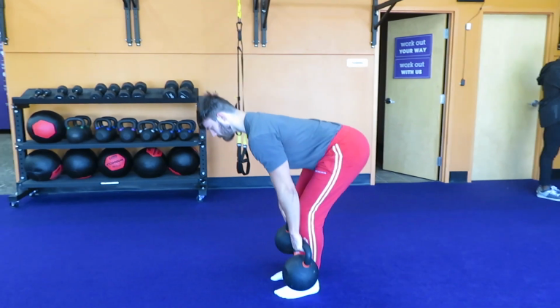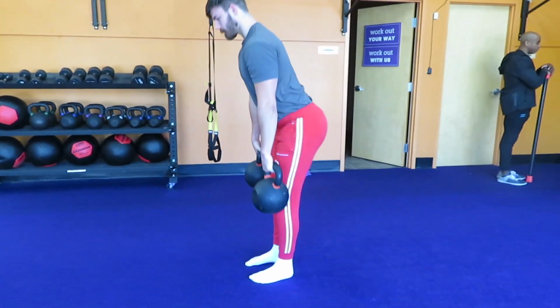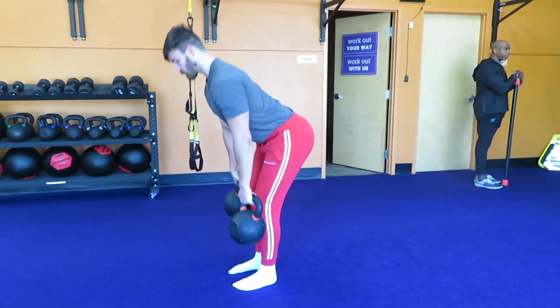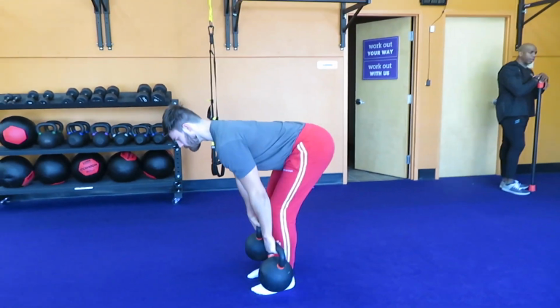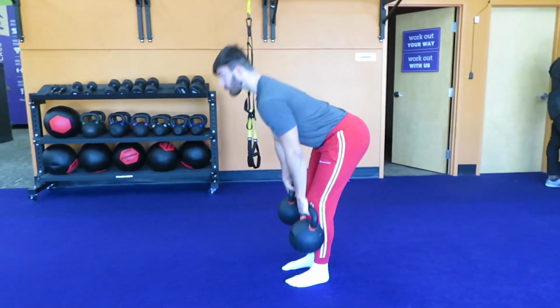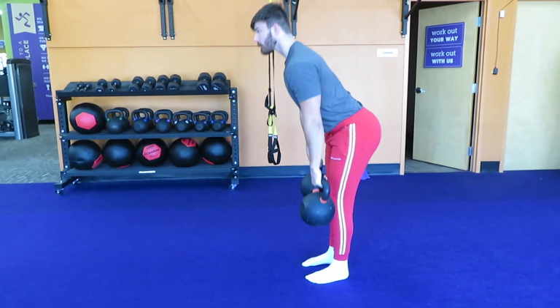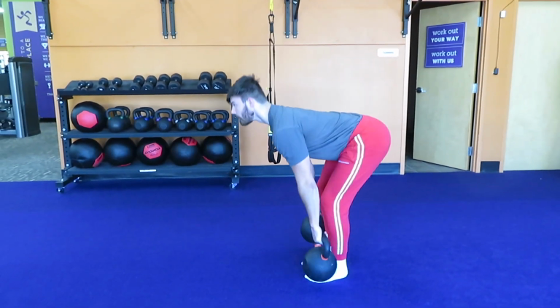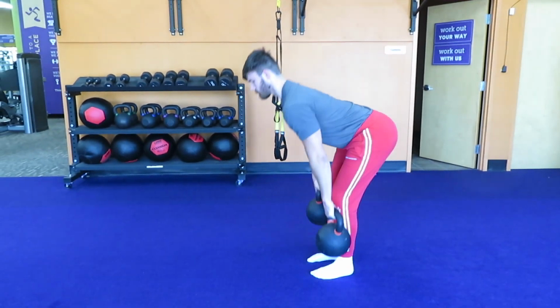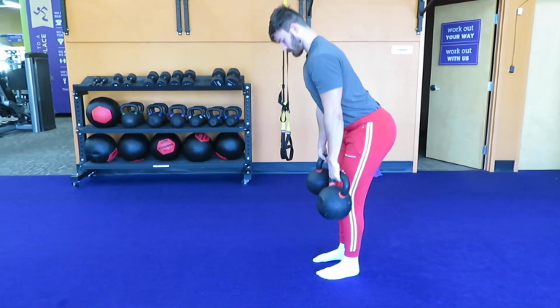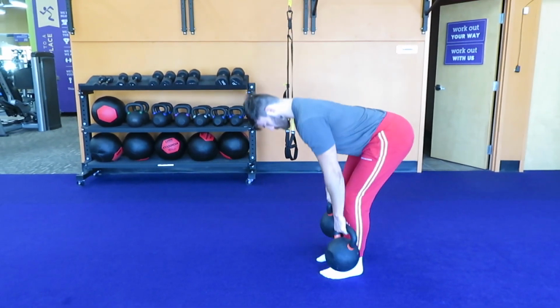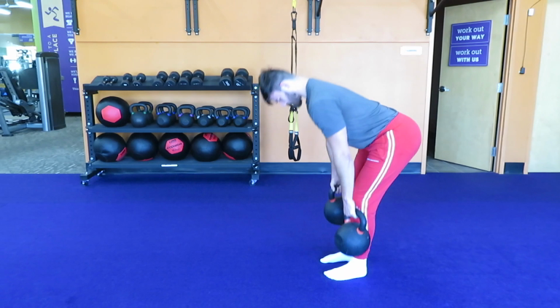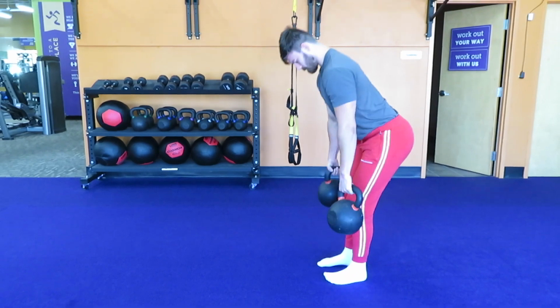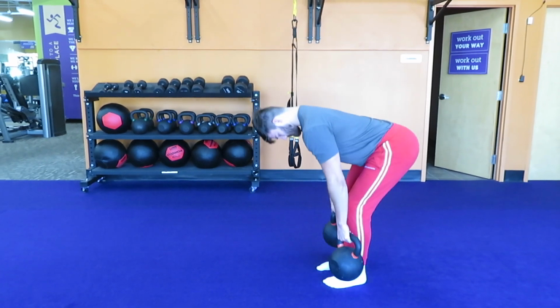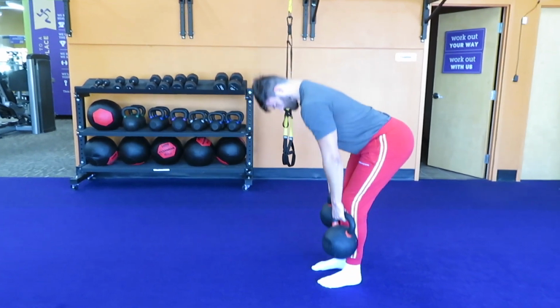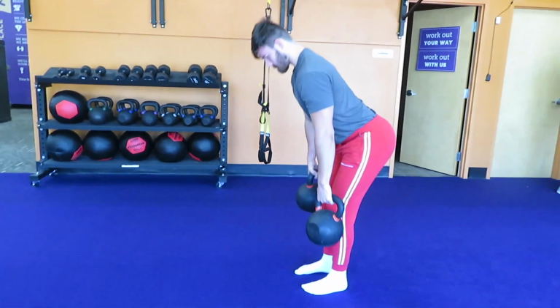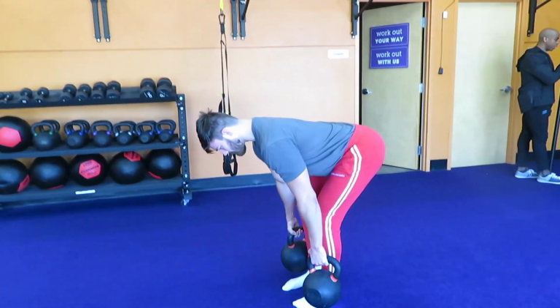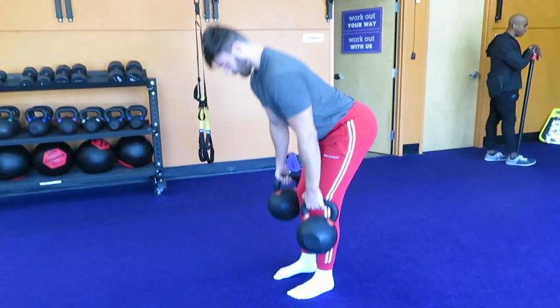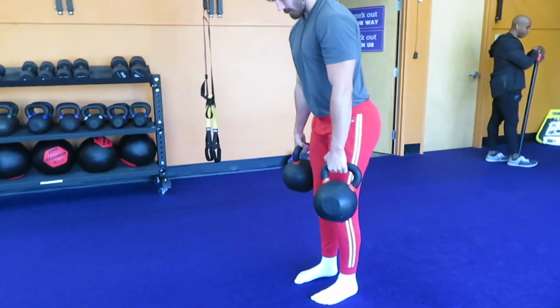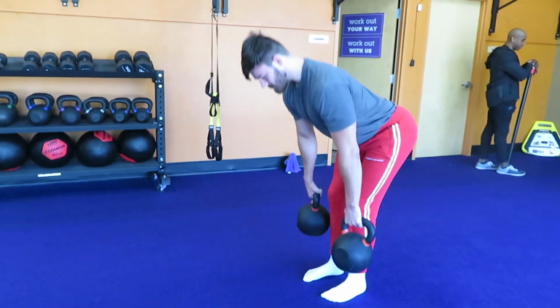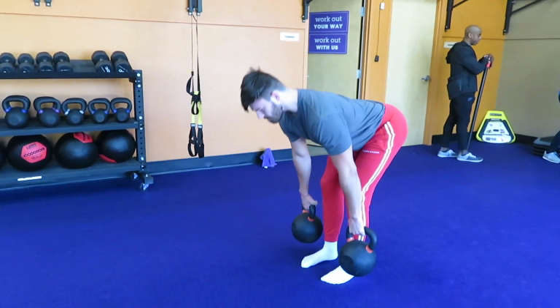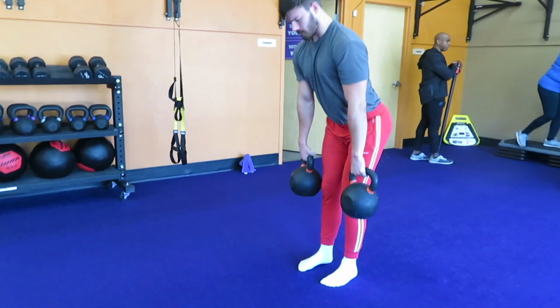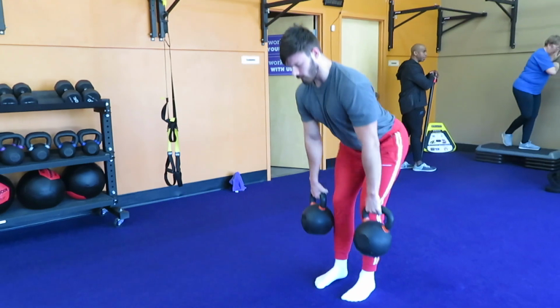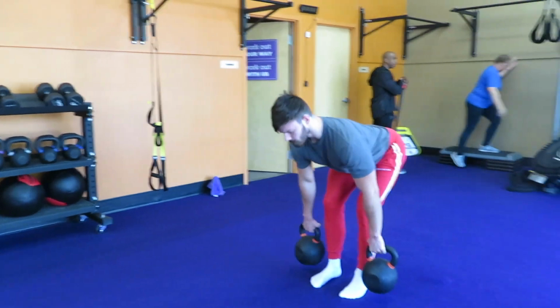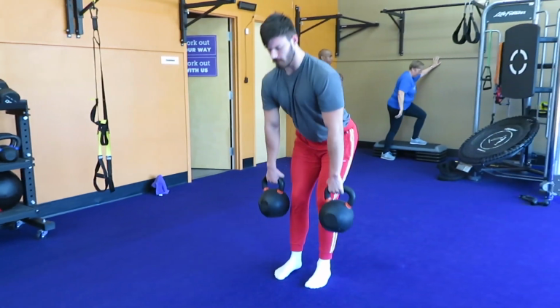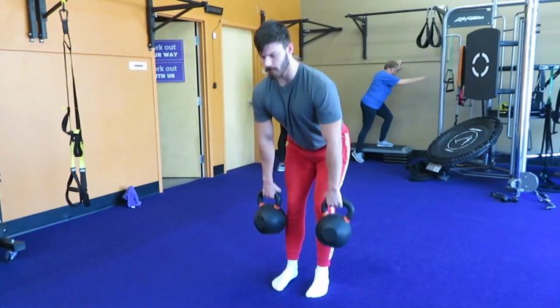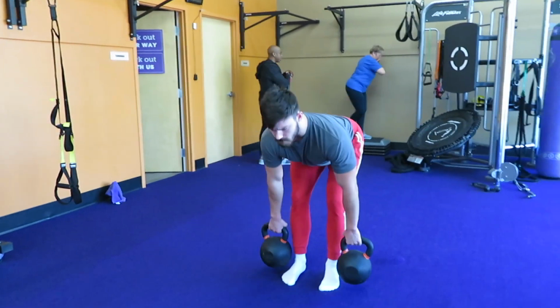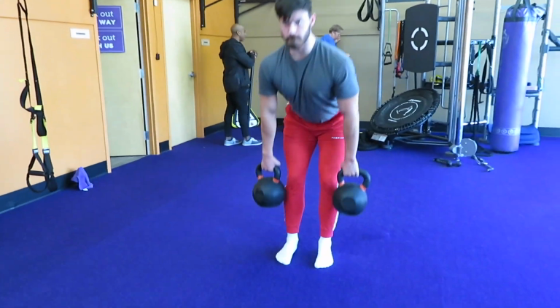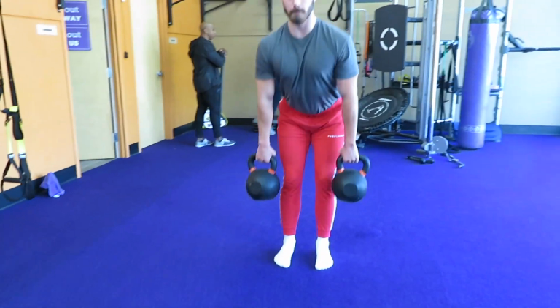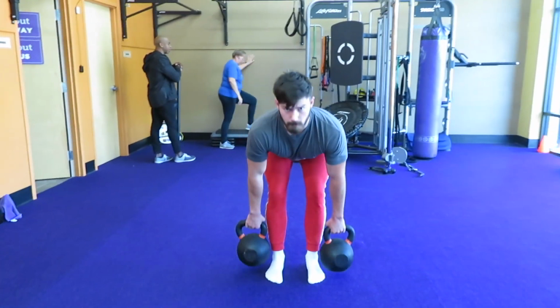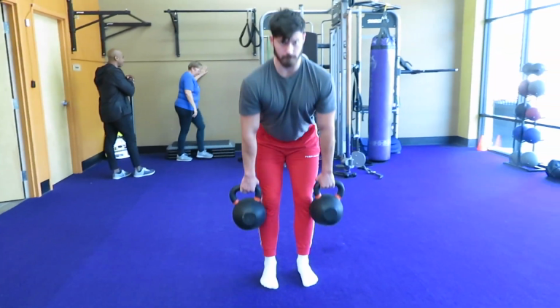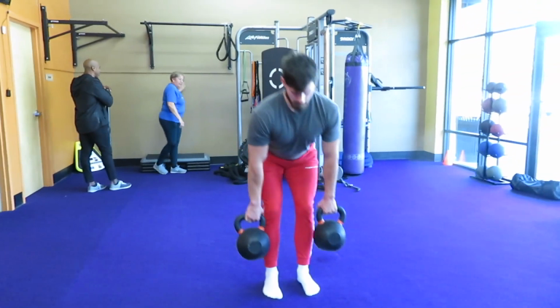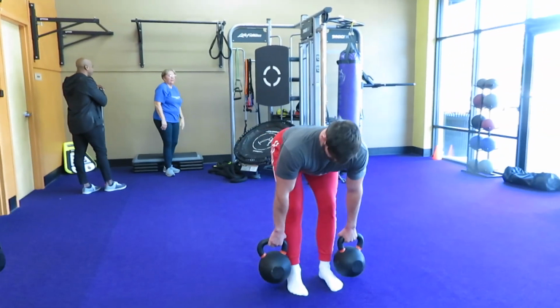When you come down and up, make sure that you focus on squeezing your glutes together. That is going to create a hinge-like movement and is going to isolate your hamstrings, lower back, and glutes, which is what the Romanian deadlift is designed to do.